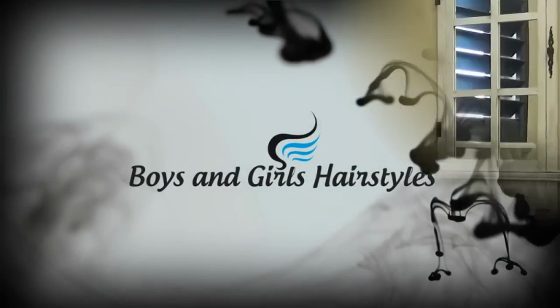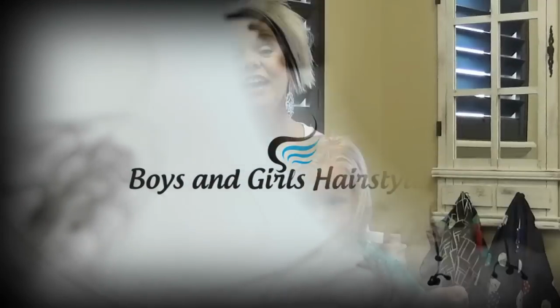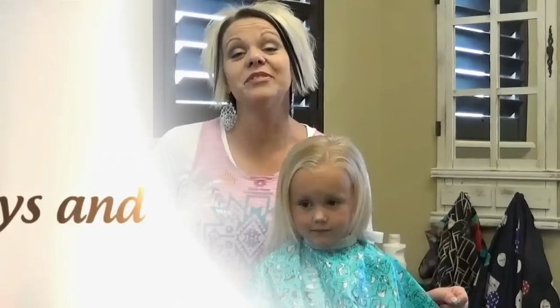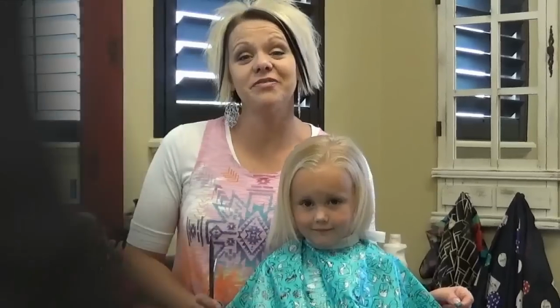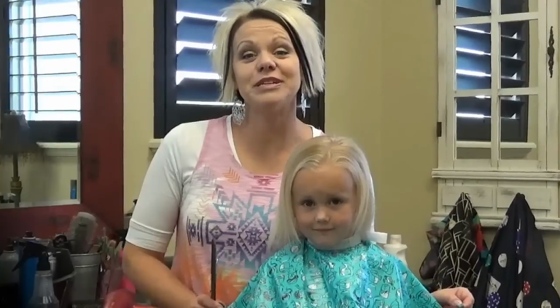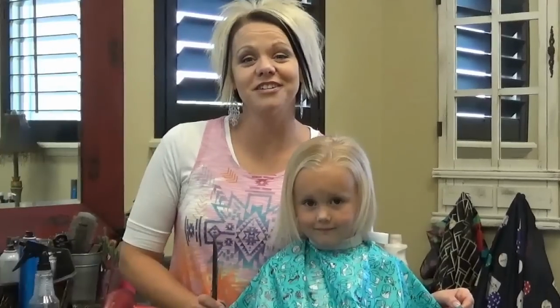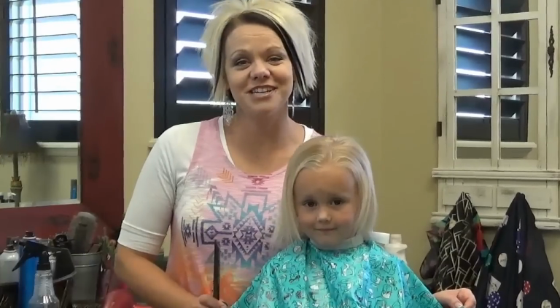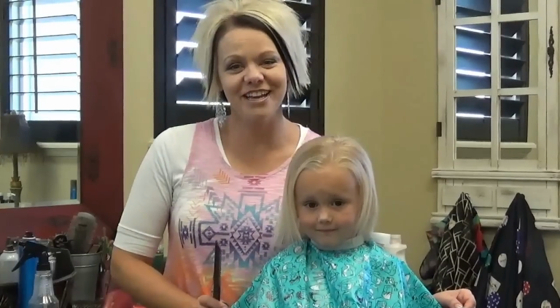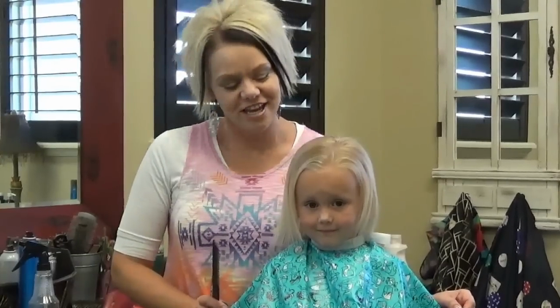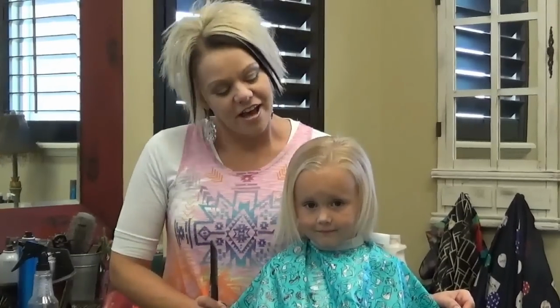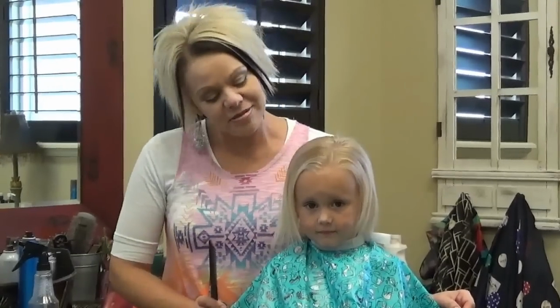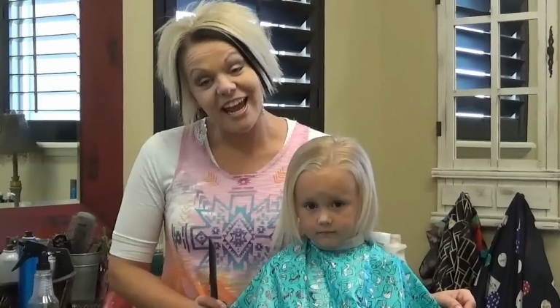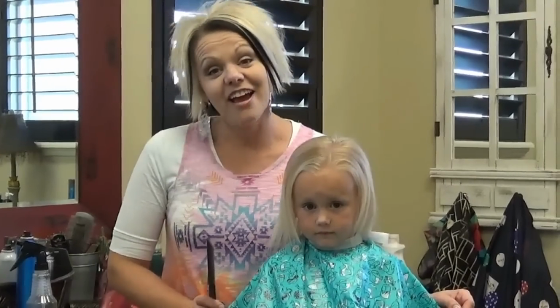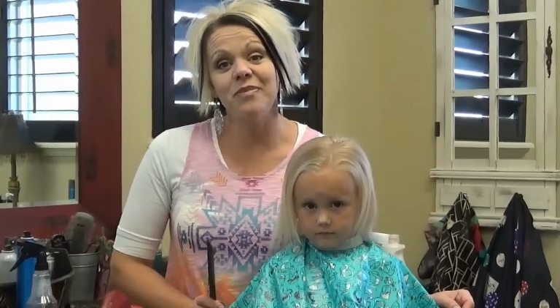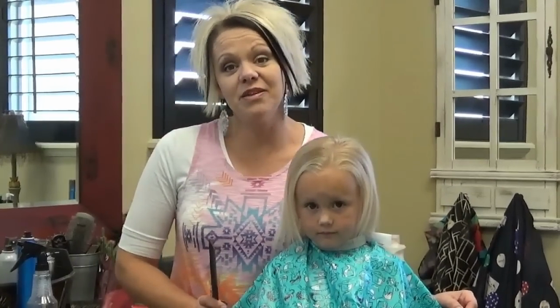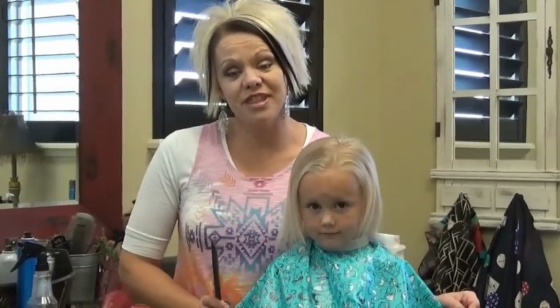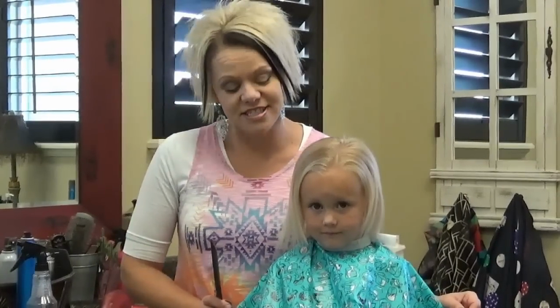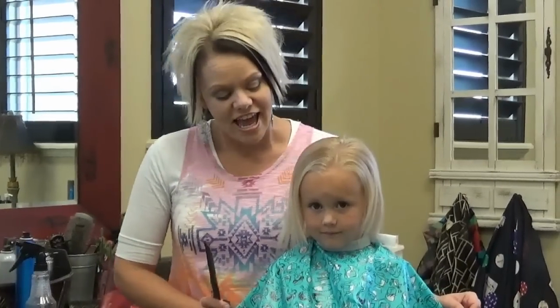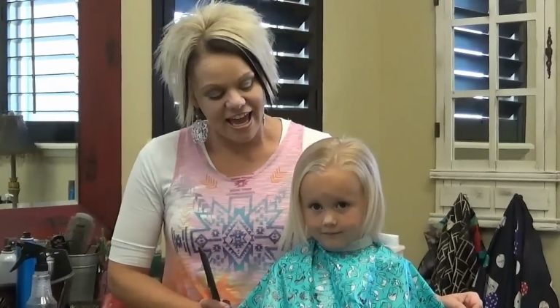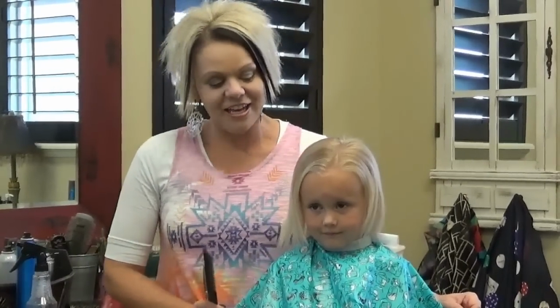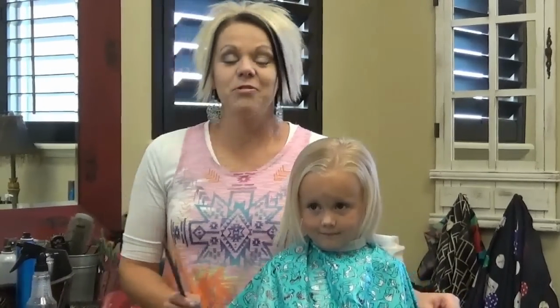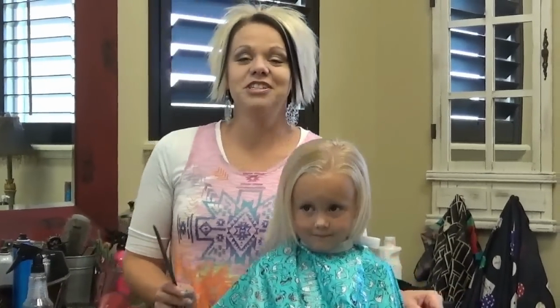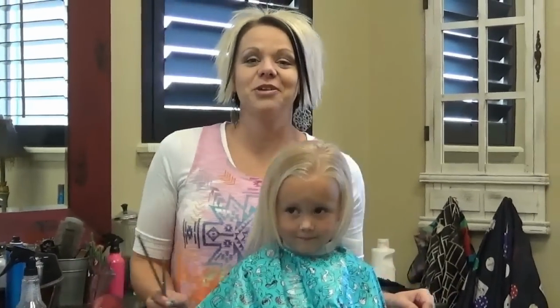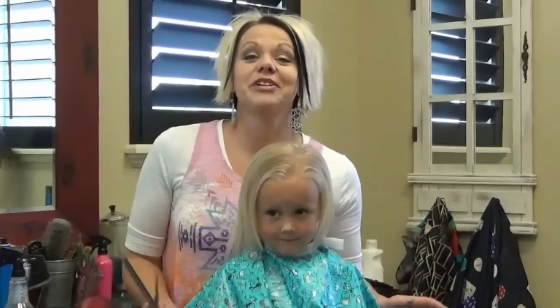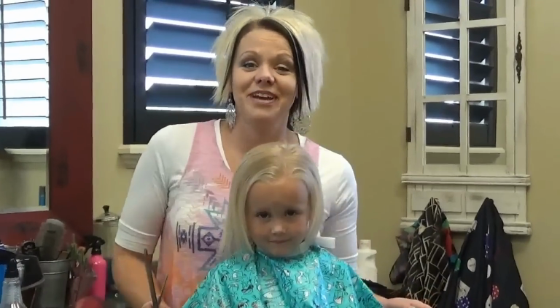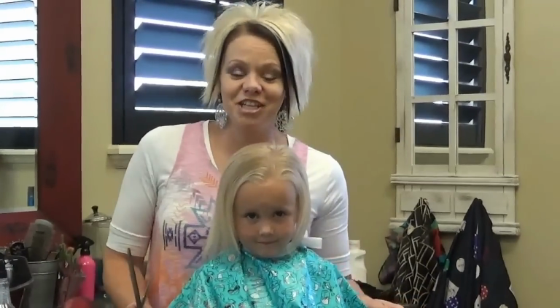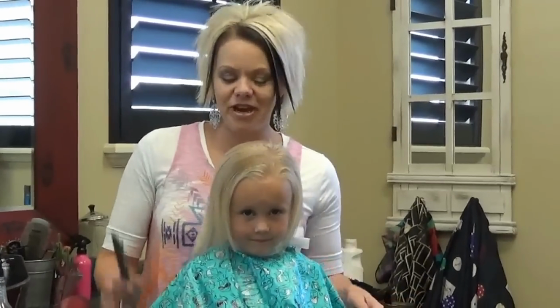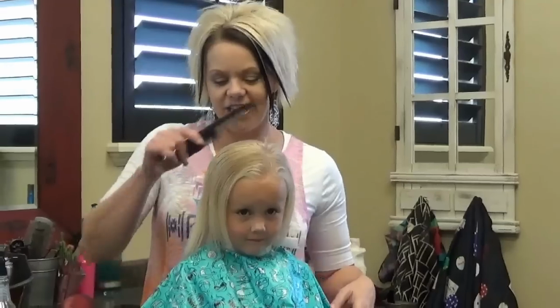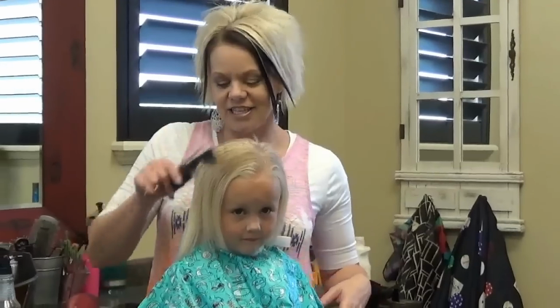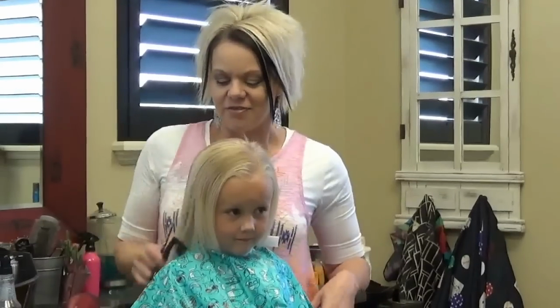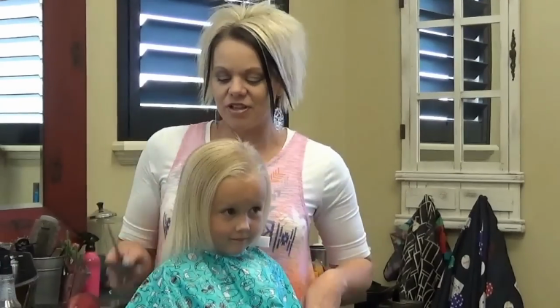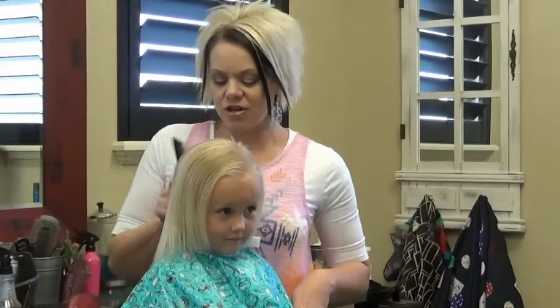Hi, I'm Madonna from Boys and Girls Hairstyles. Today I have Maylee with us and I wanted to show you a really fun, cute haircut for a little girl.